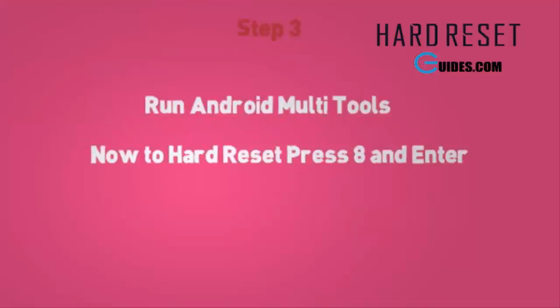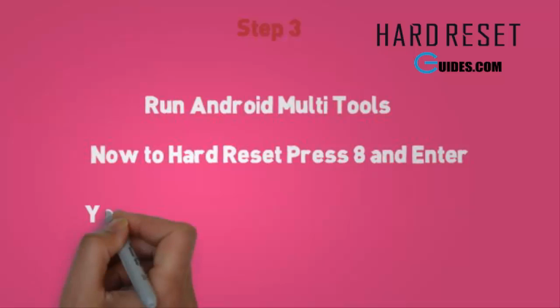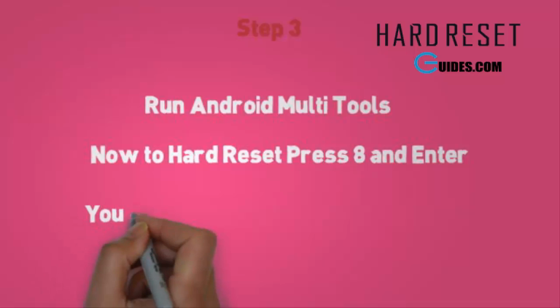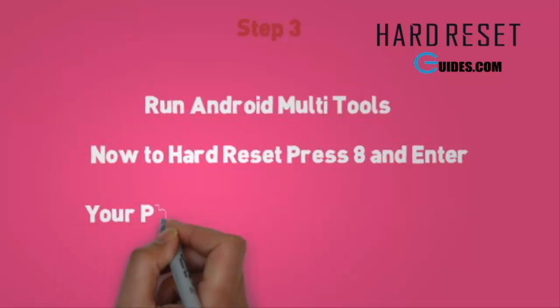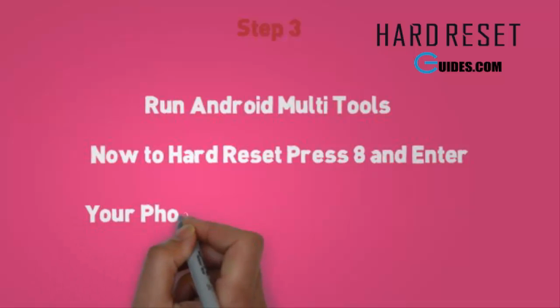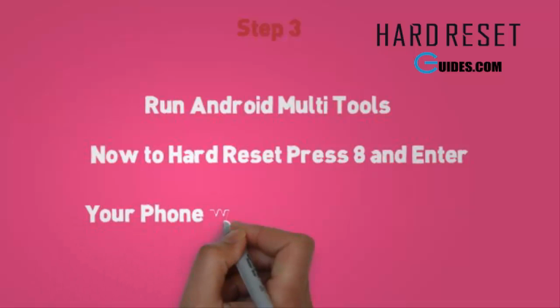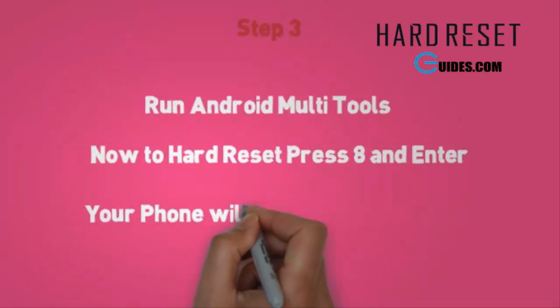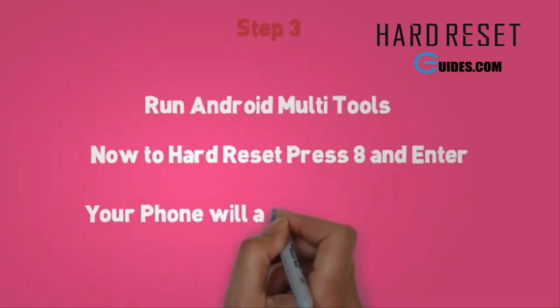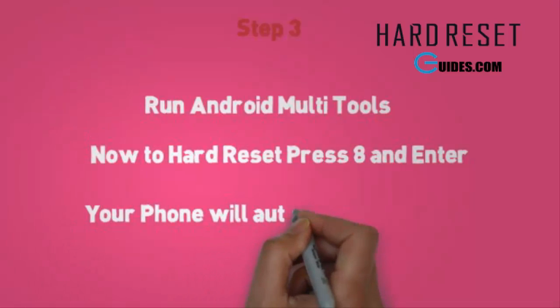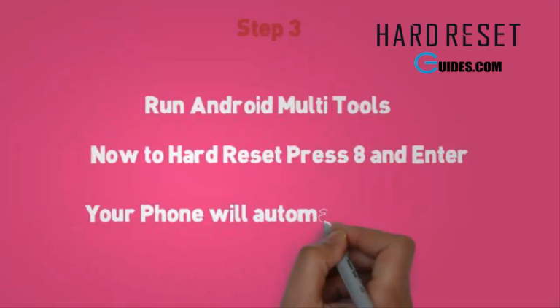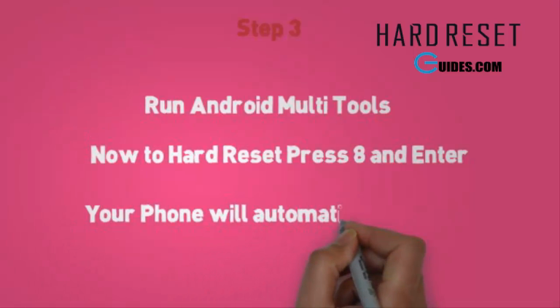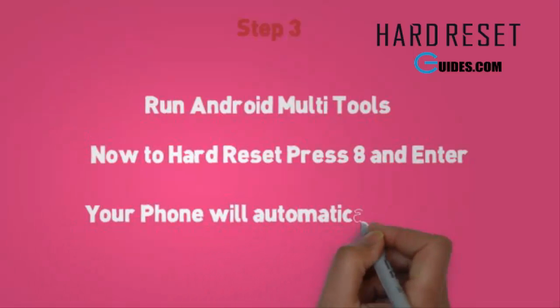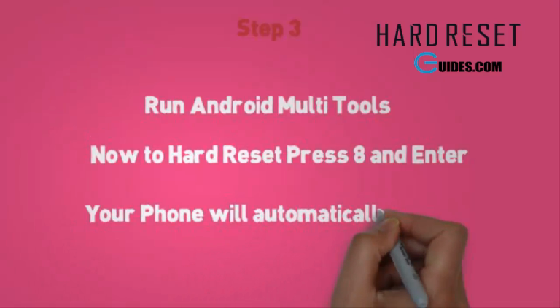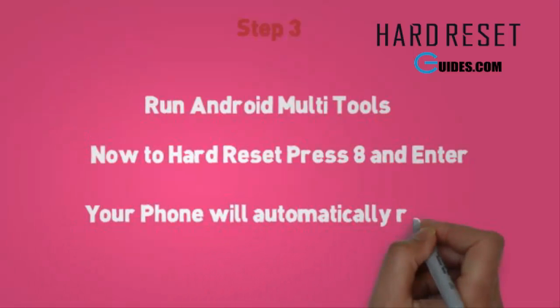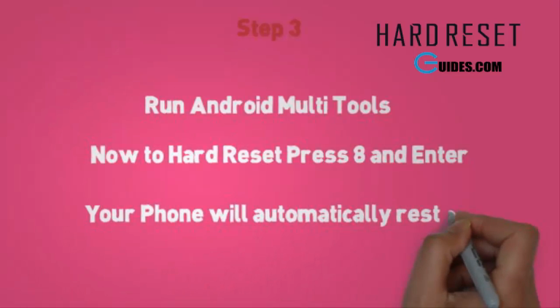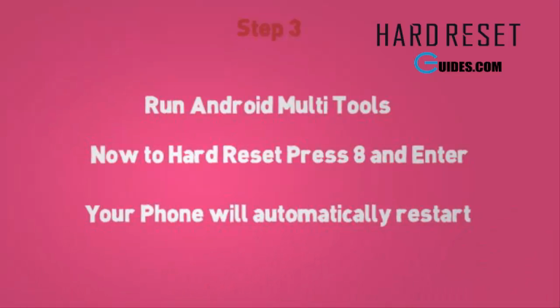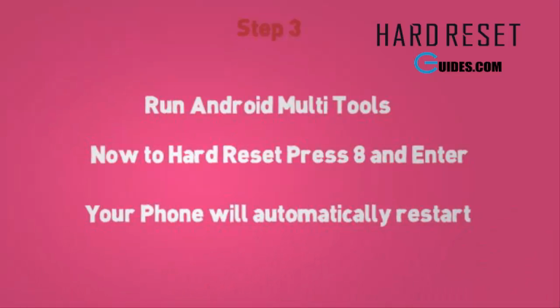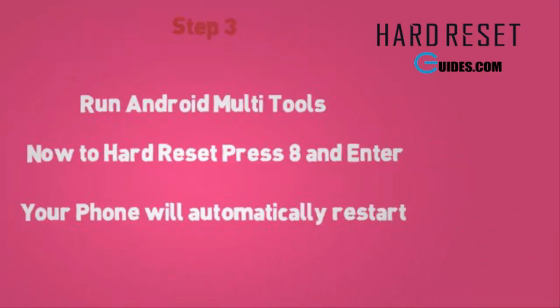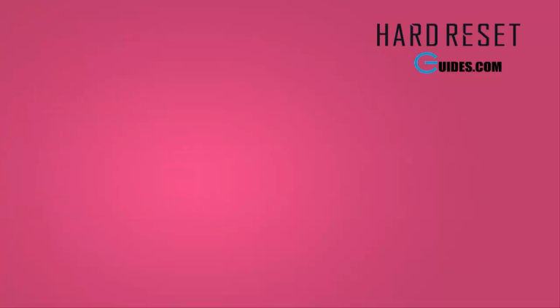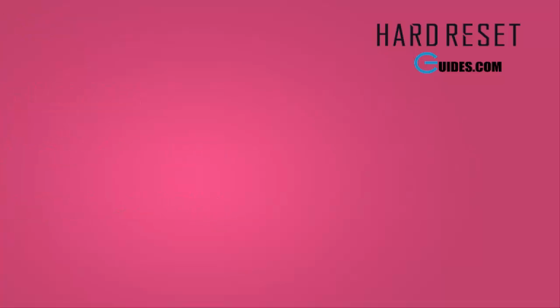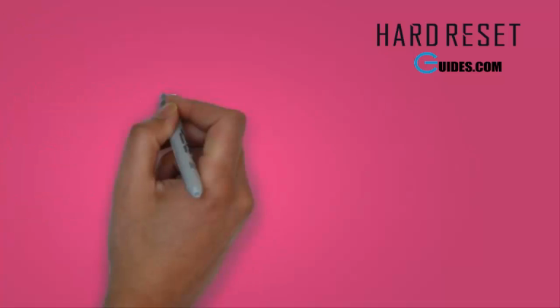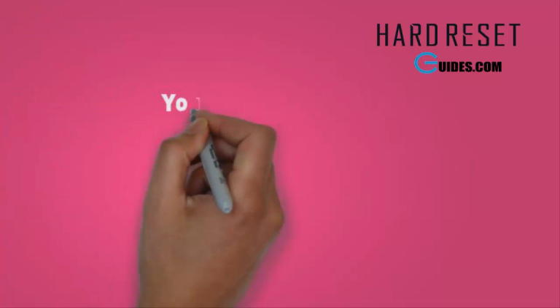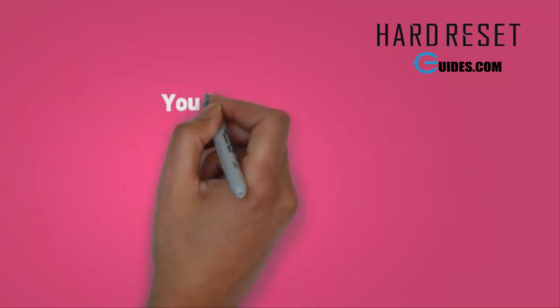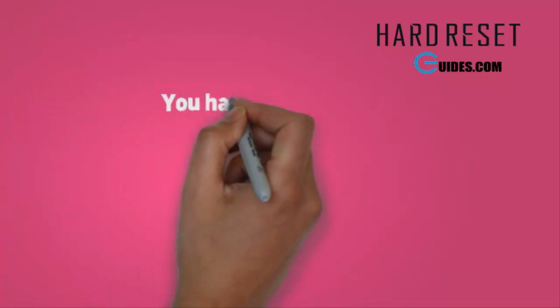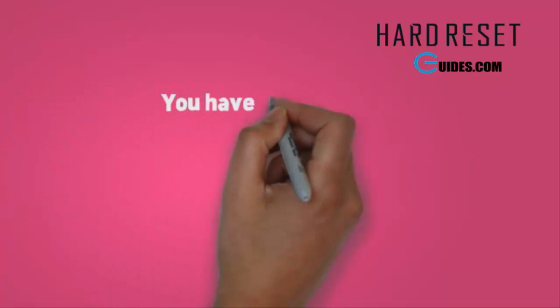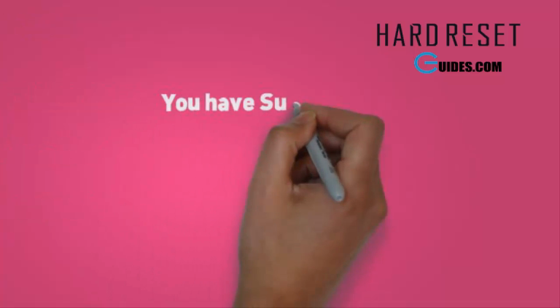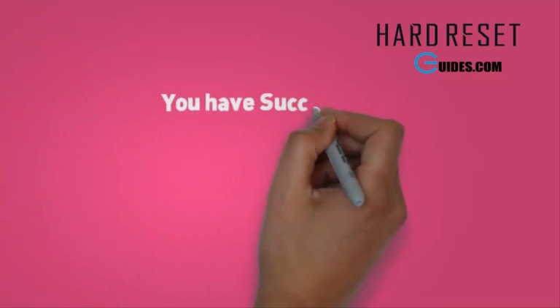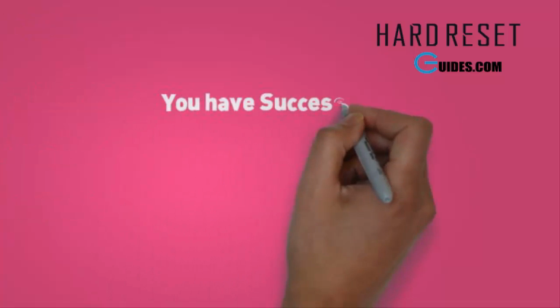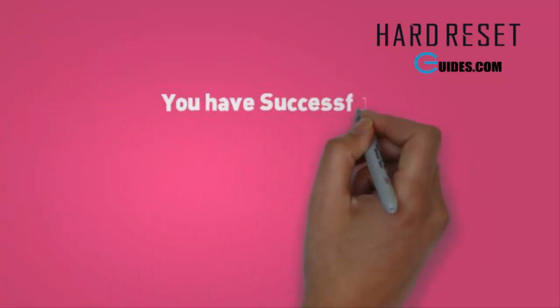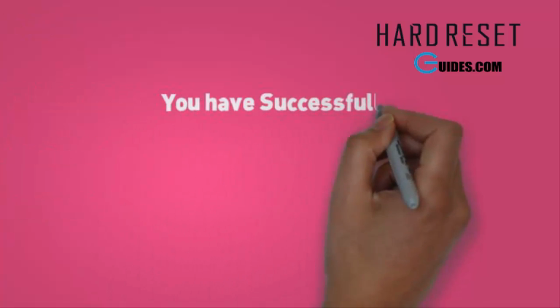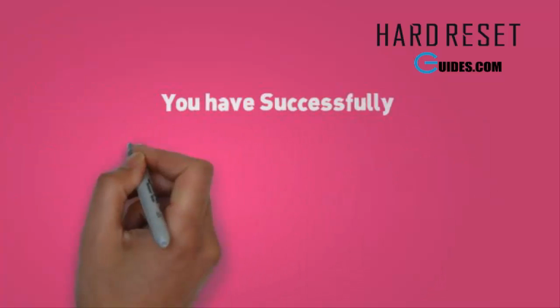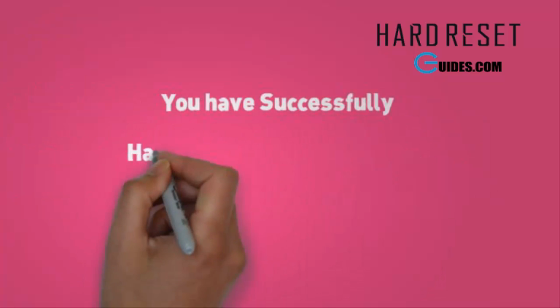Now your phone will automatically restart. After restart you have a completely new phone, just like the first time, and your pattern lock is also removed.